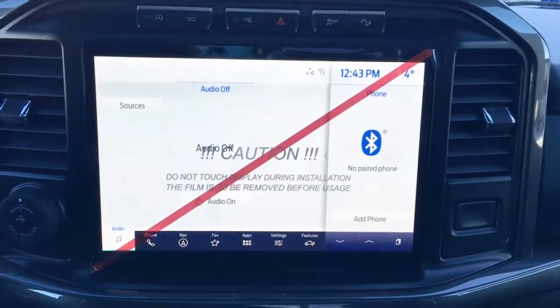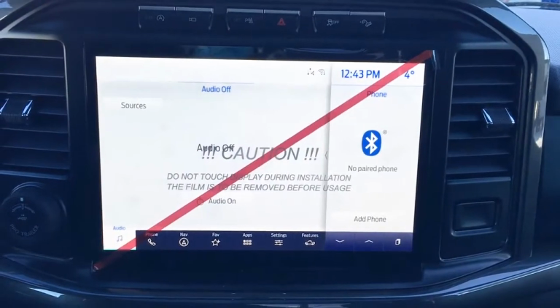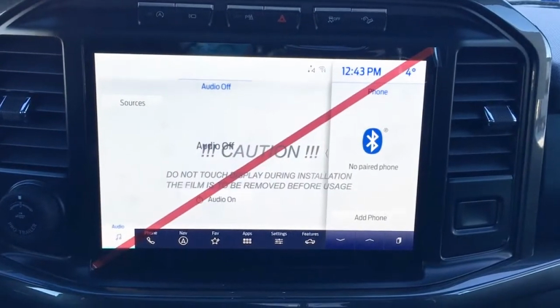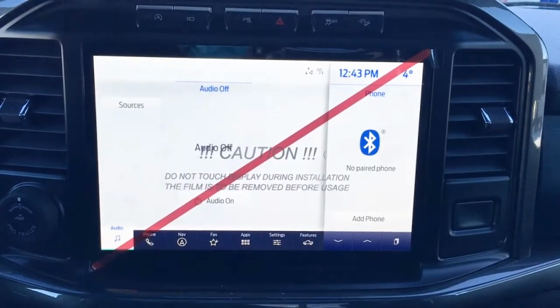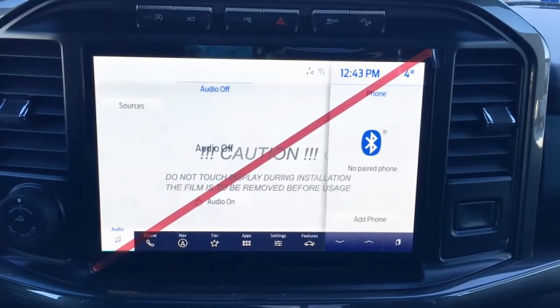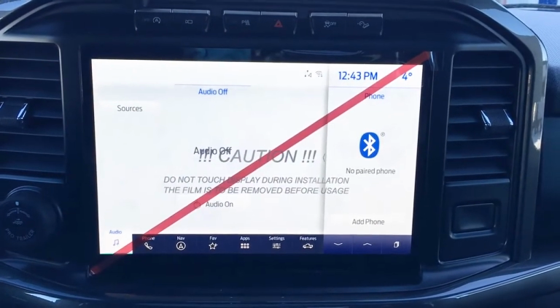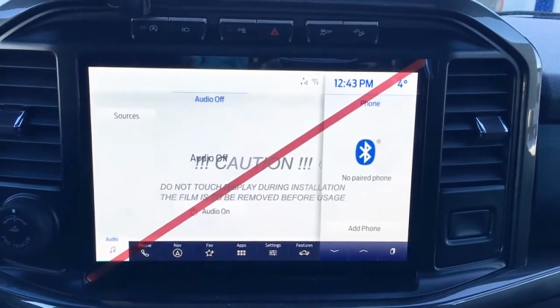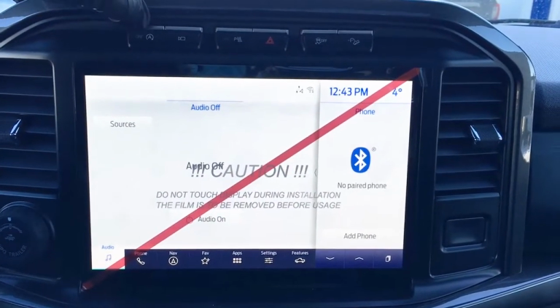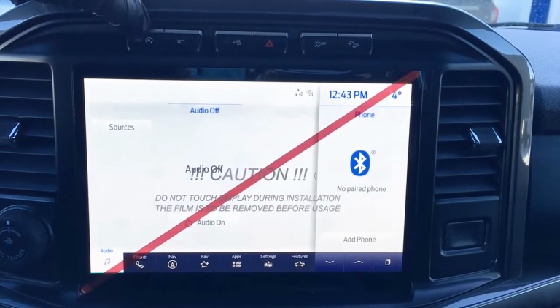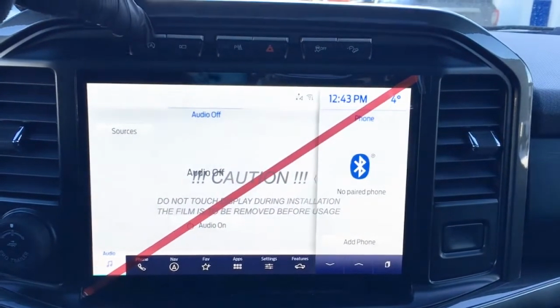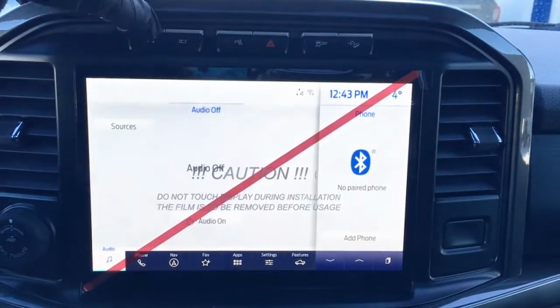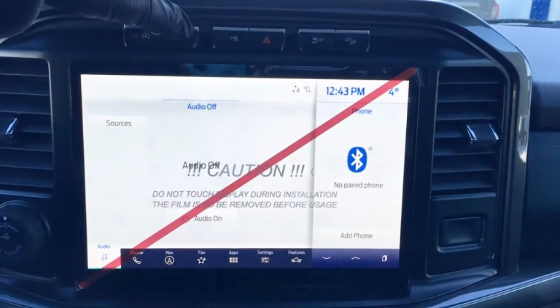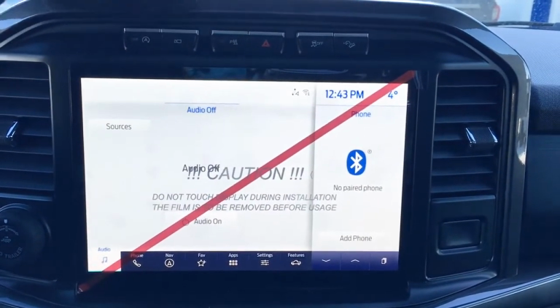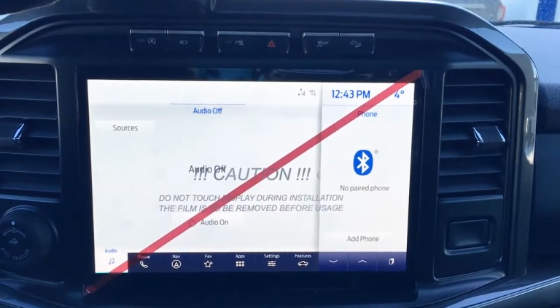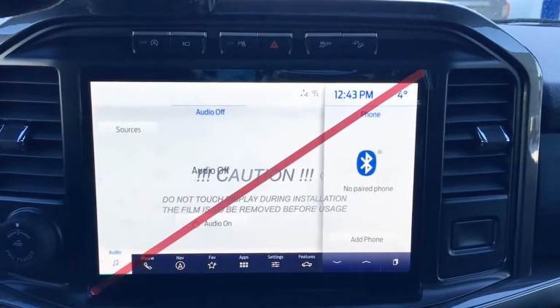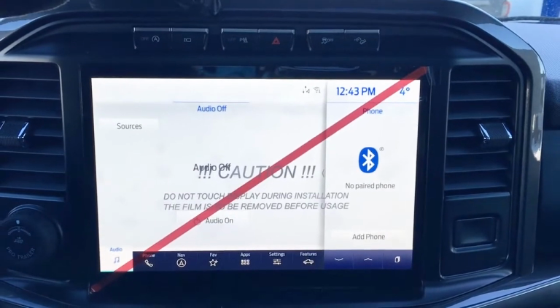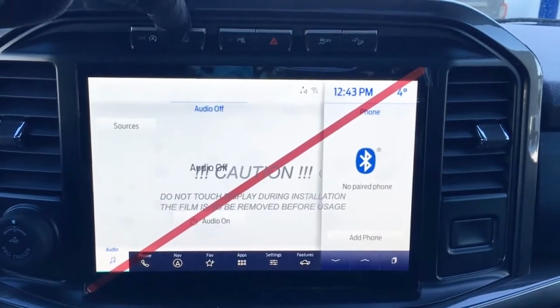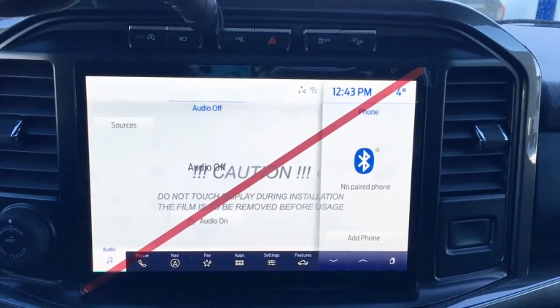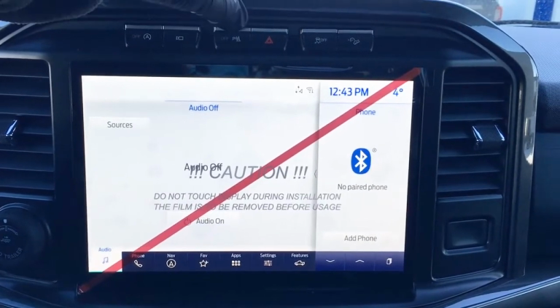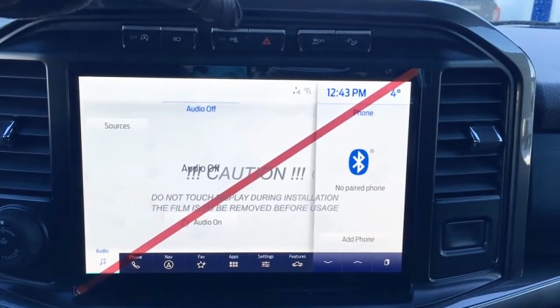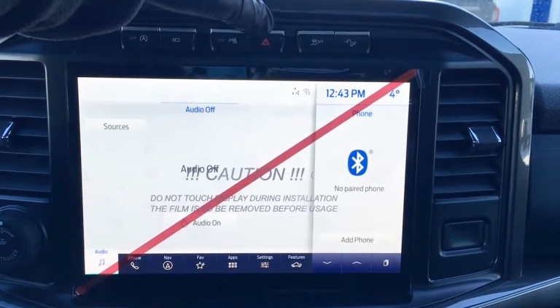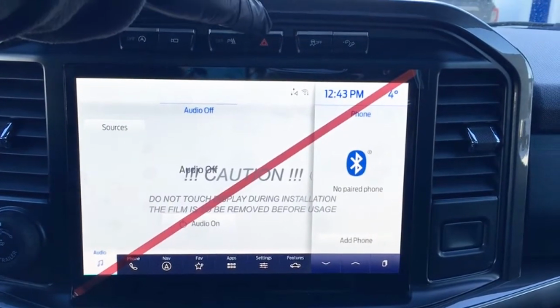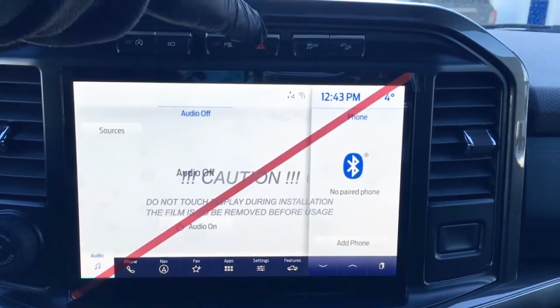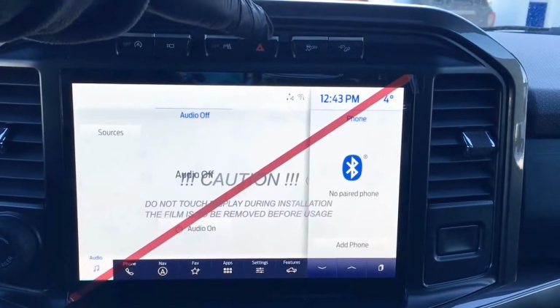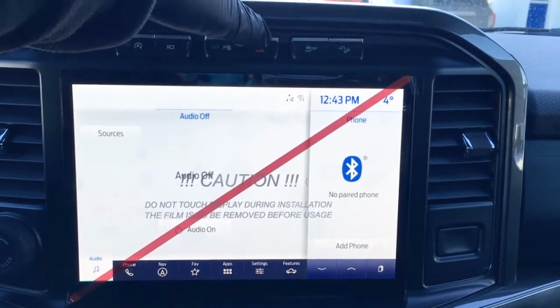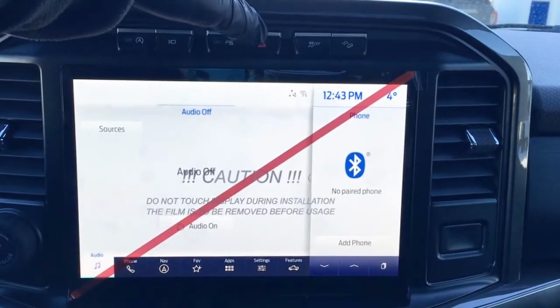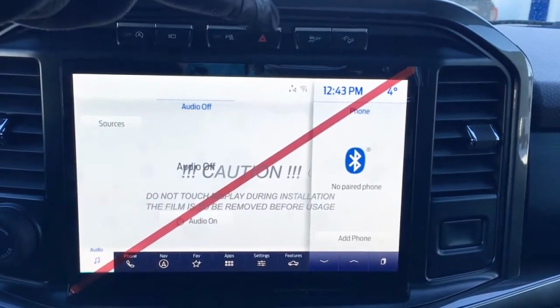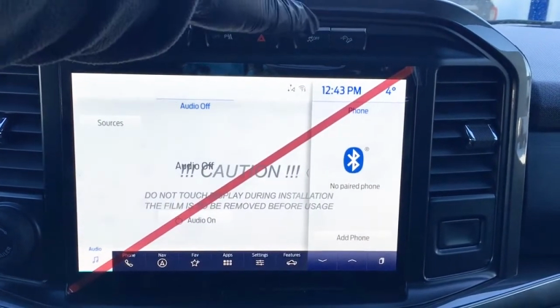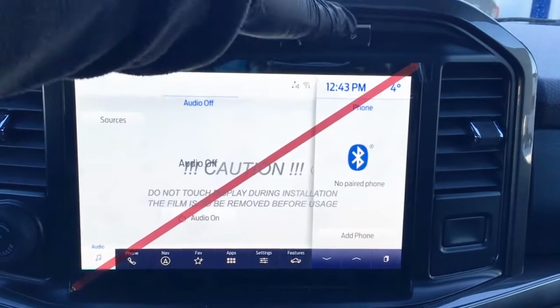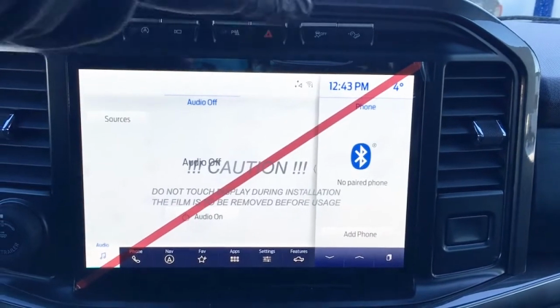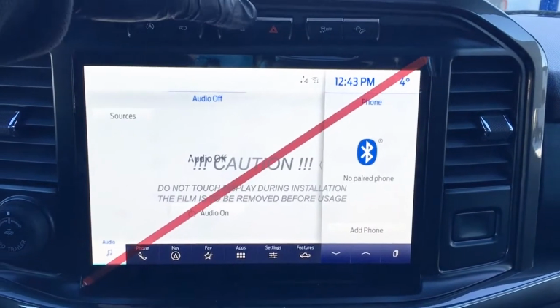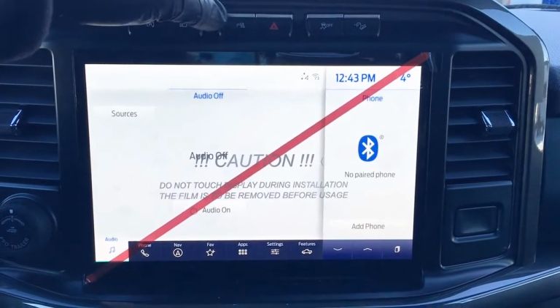In the center of your dash is your LCD touchscreen. There's auto stop-start, different camera views whether you're in forward or reverse, parking aids you can turn on or off, hazards, traction control, as well as hill descent control.